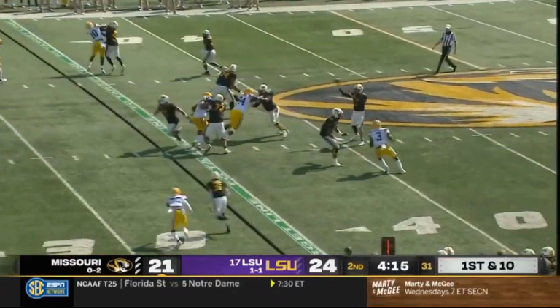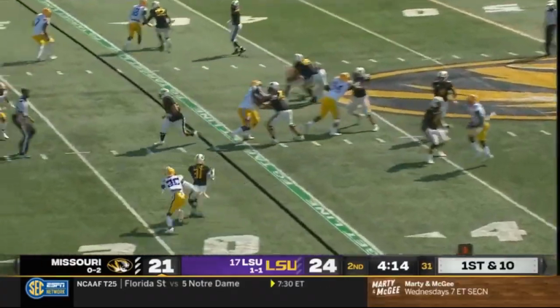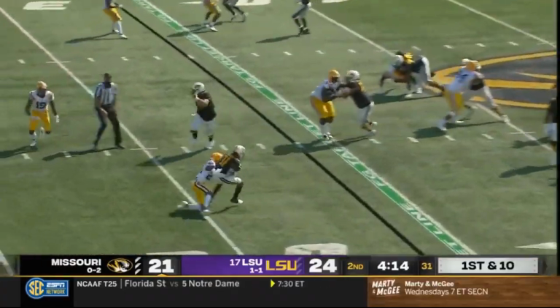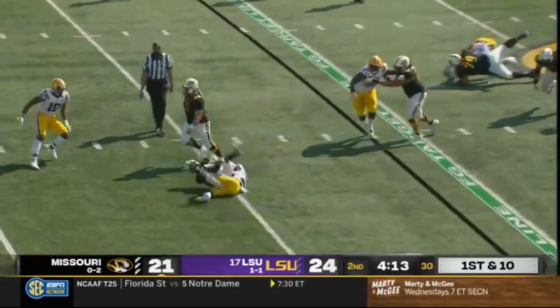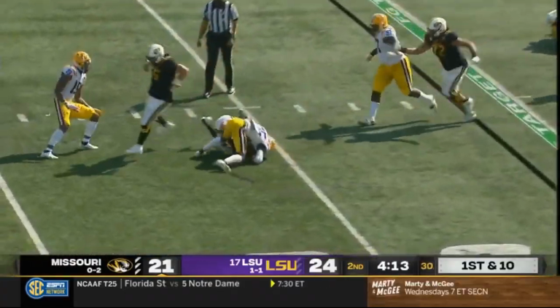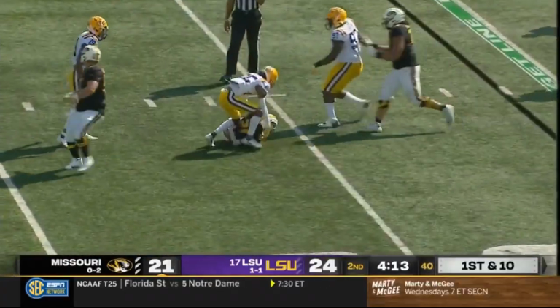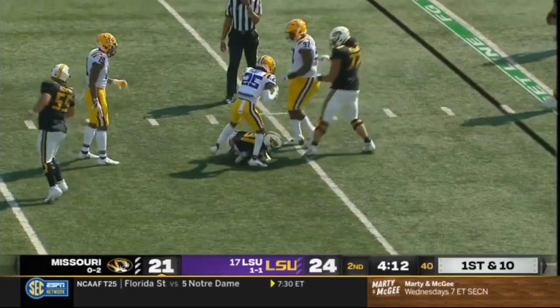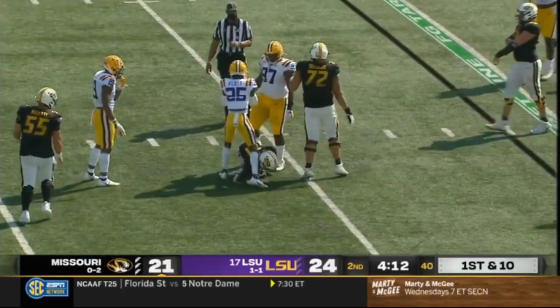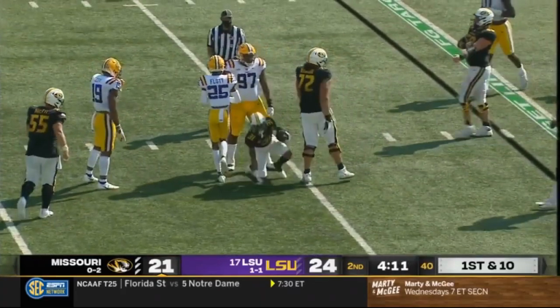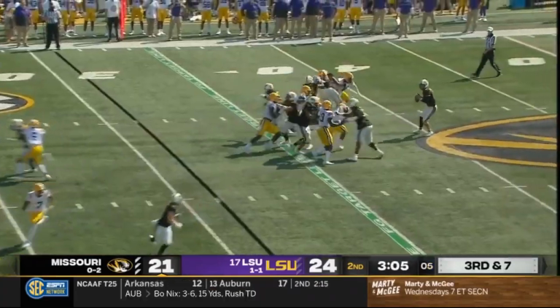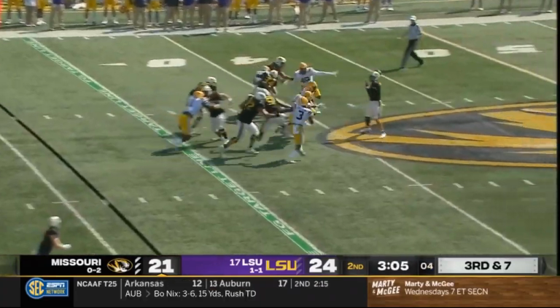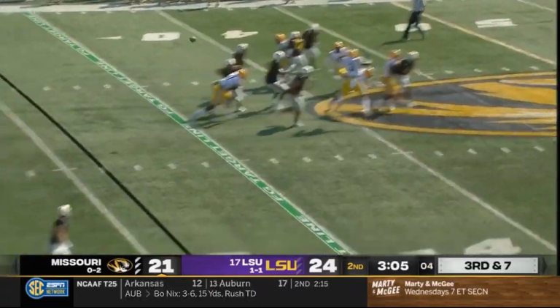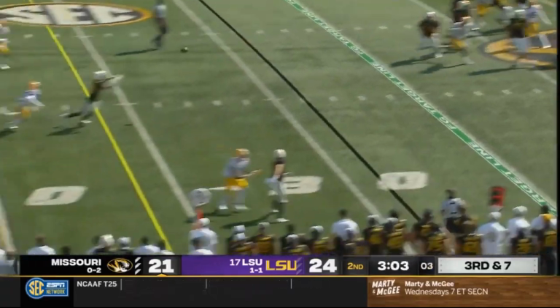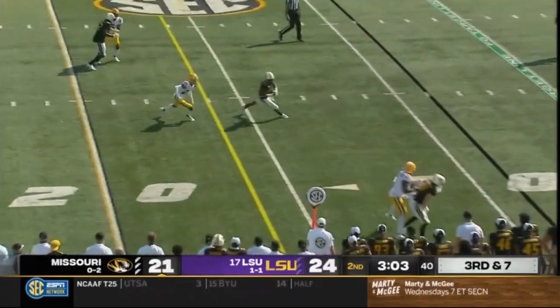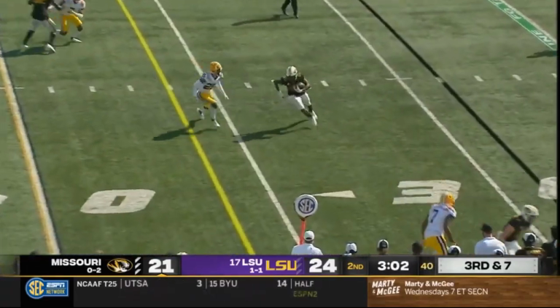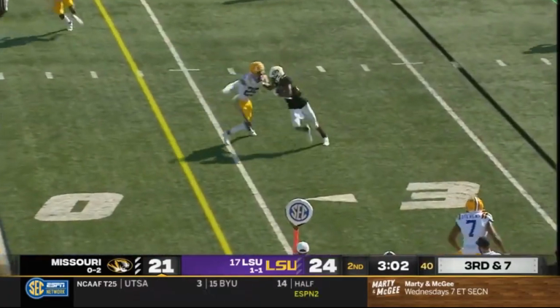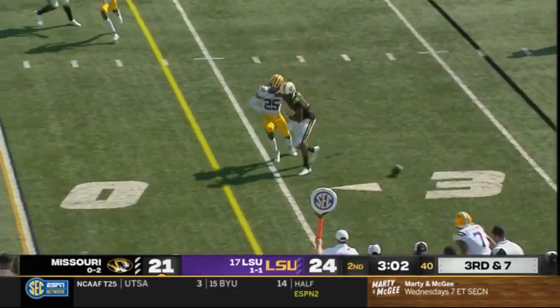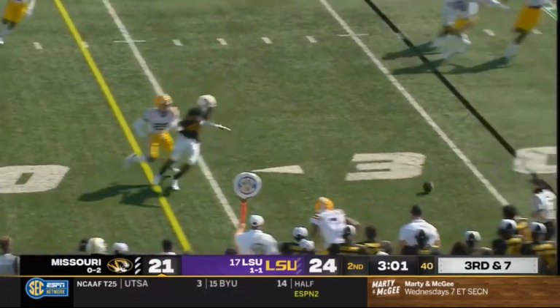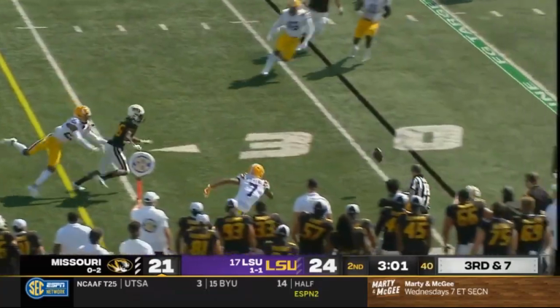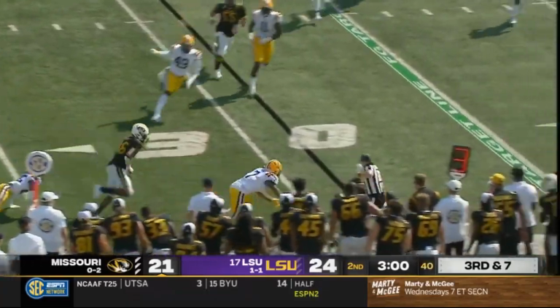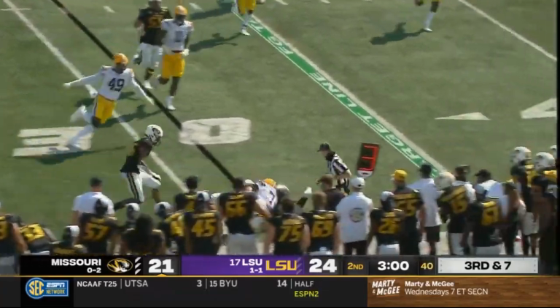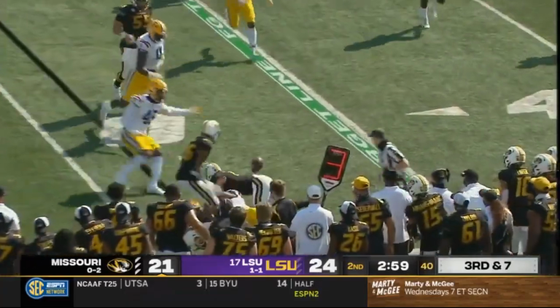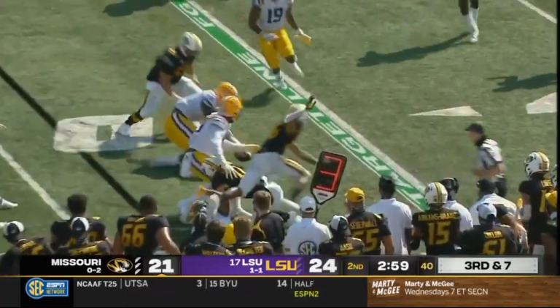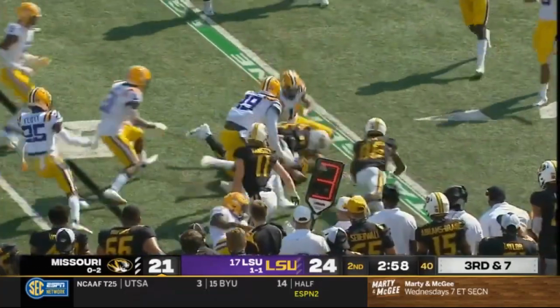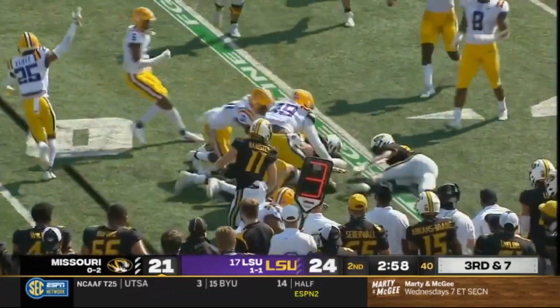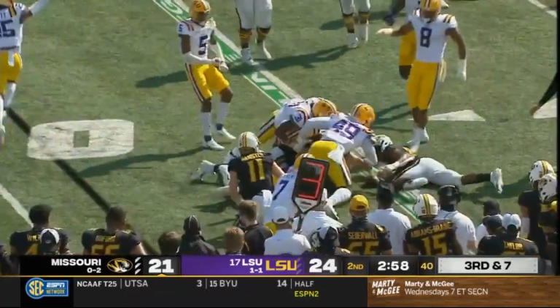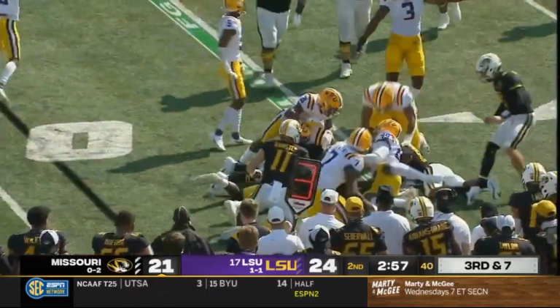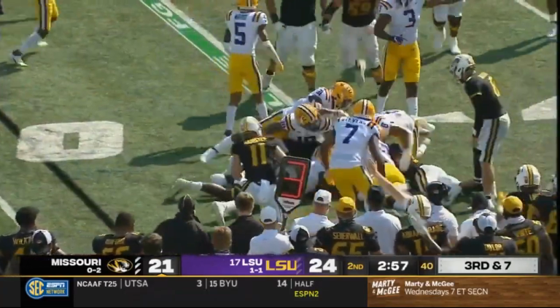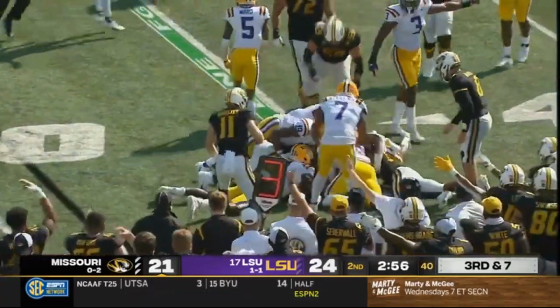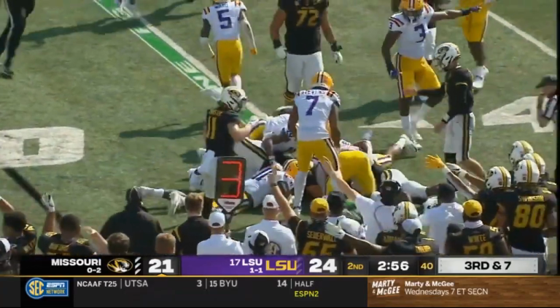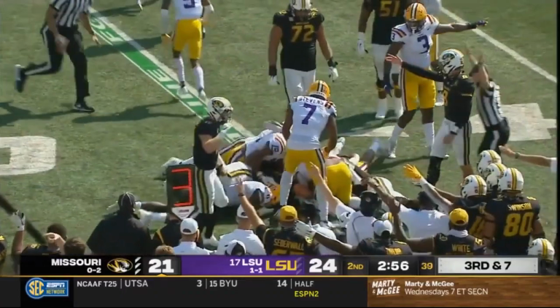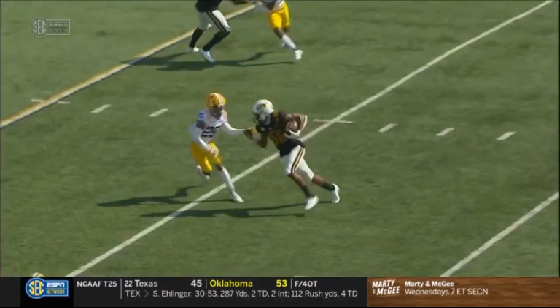Inside the 40 of LSU, a little slam pattern, quick tackle showing some pressure. They bring some extra pressure. Bazelak throws it — he's got his man. Caught the ball, punched out along the sideline. Still on the turf, a scramble for it — it's home.